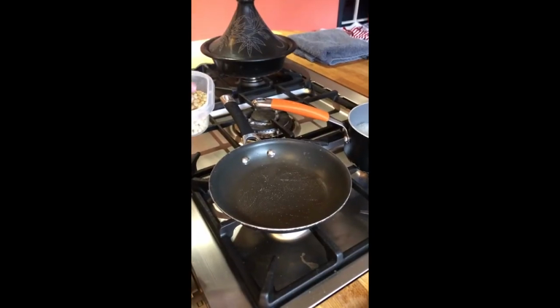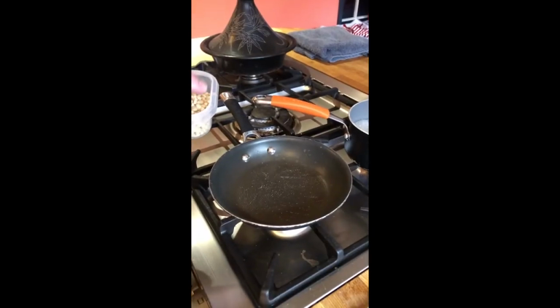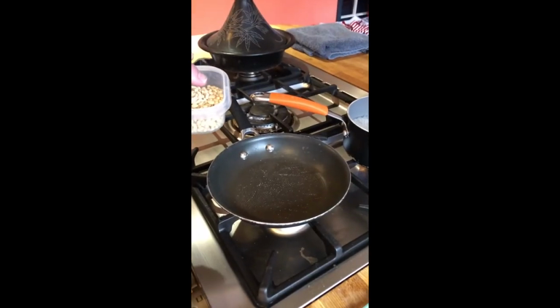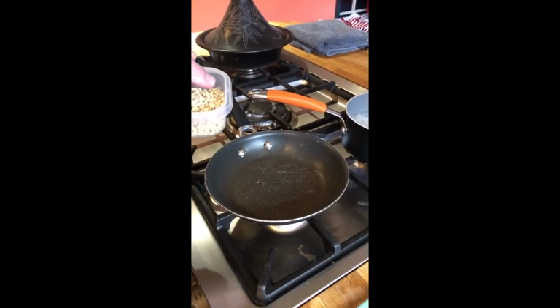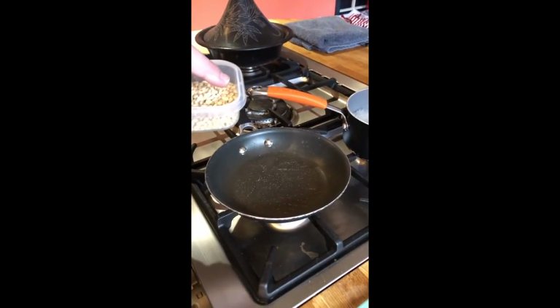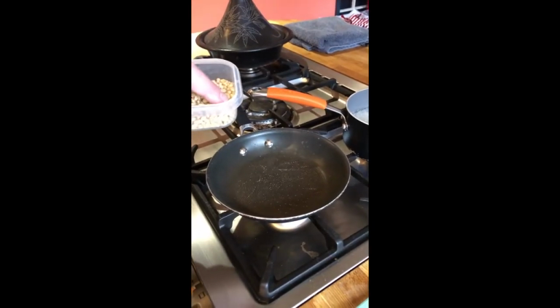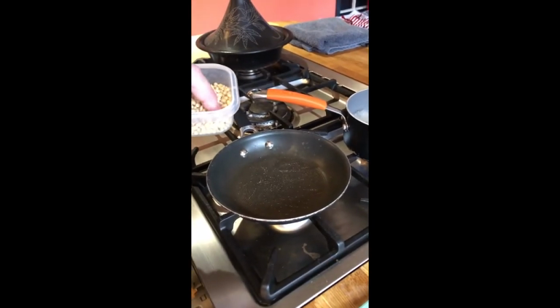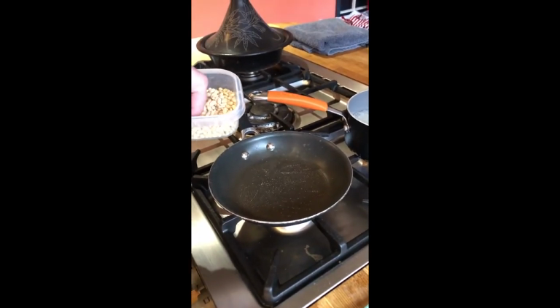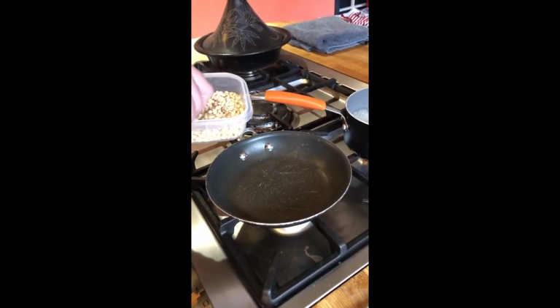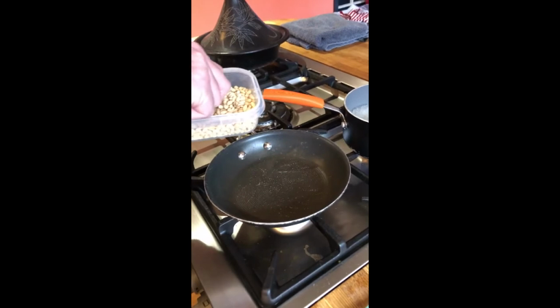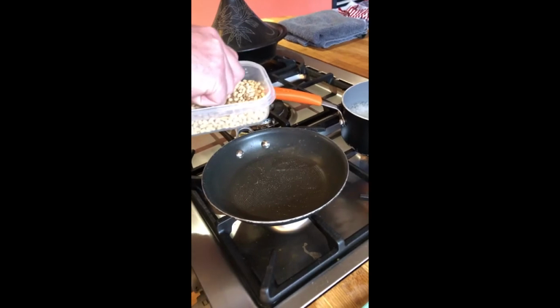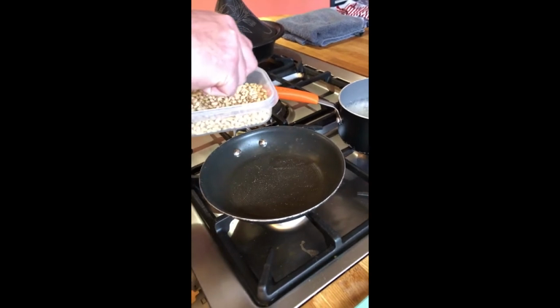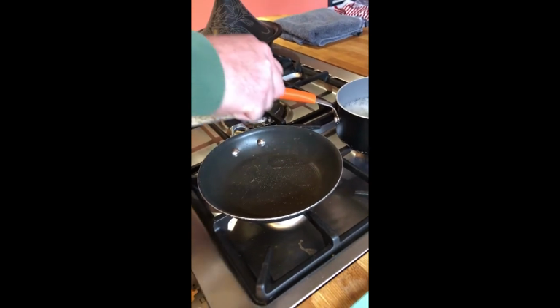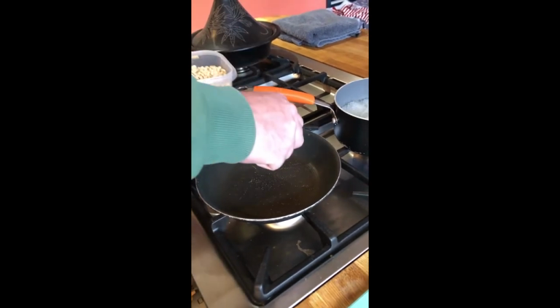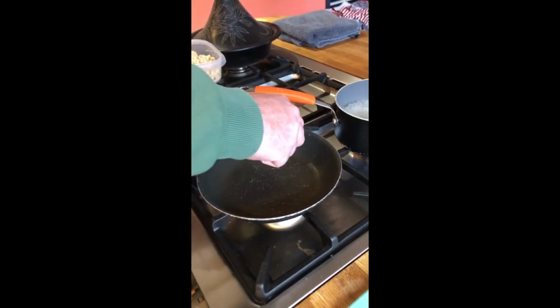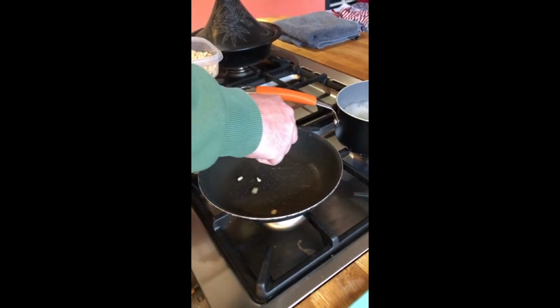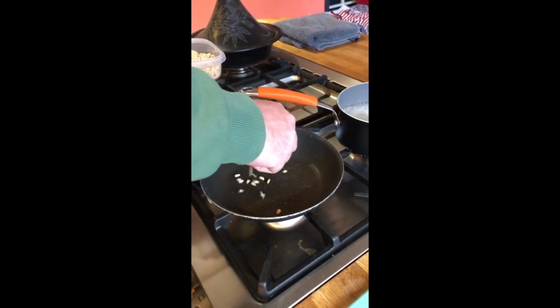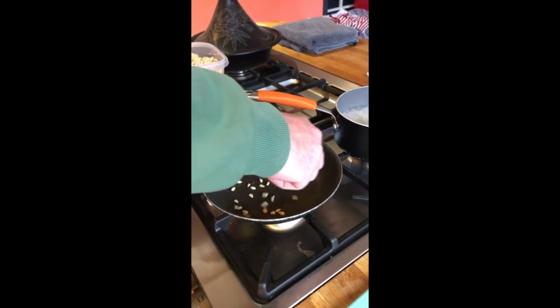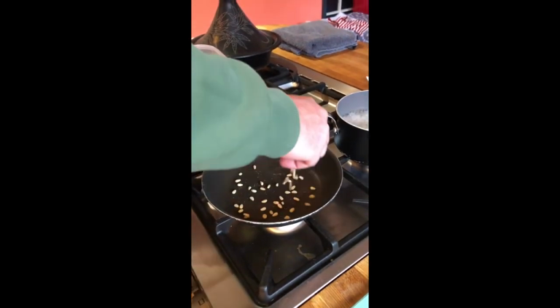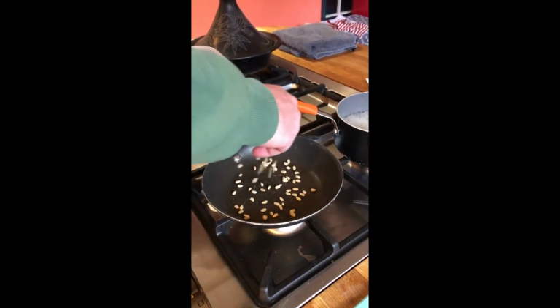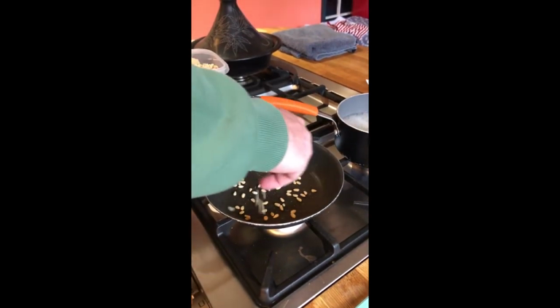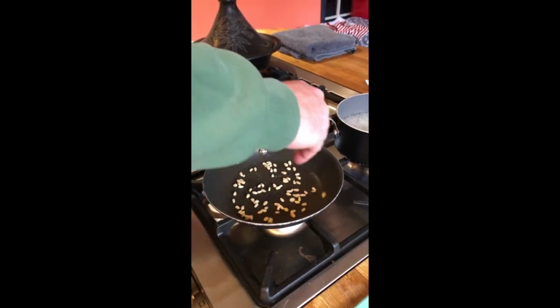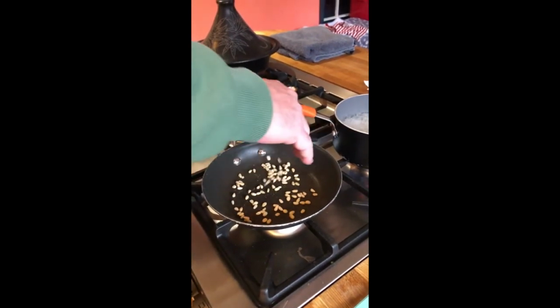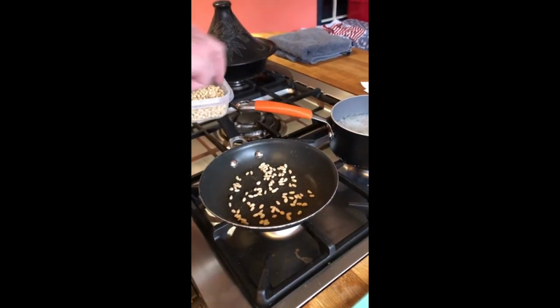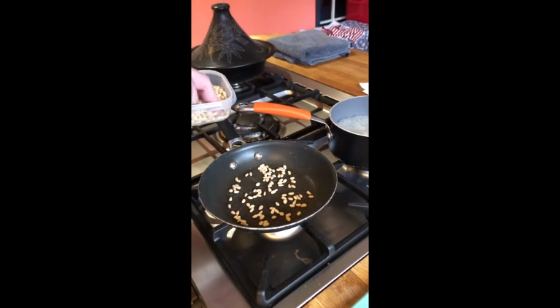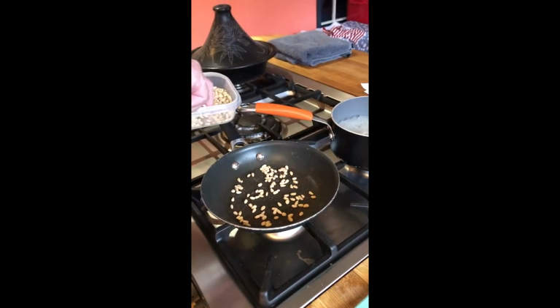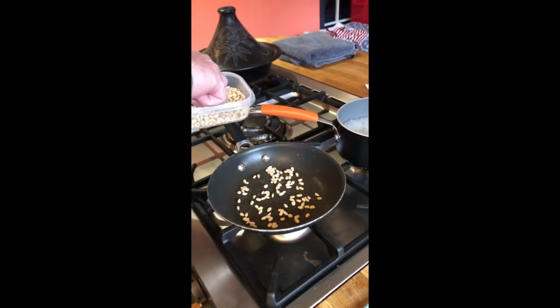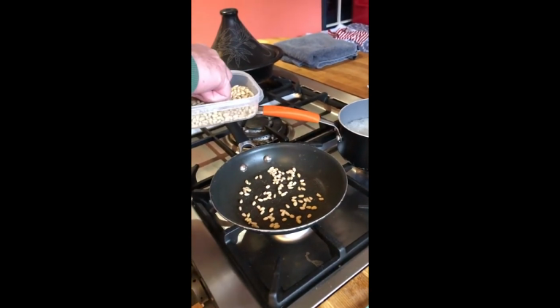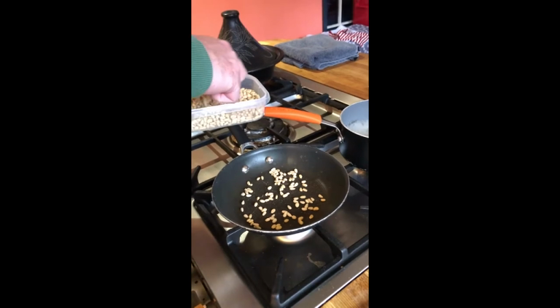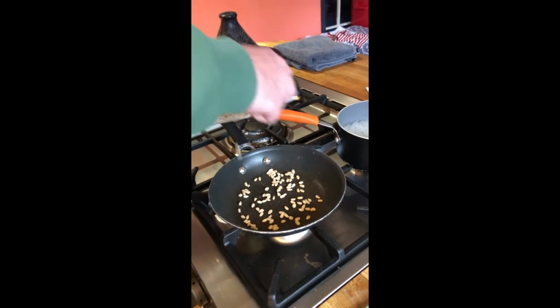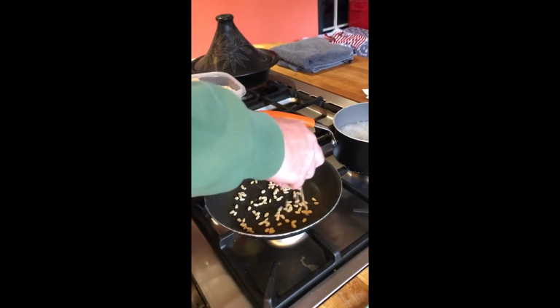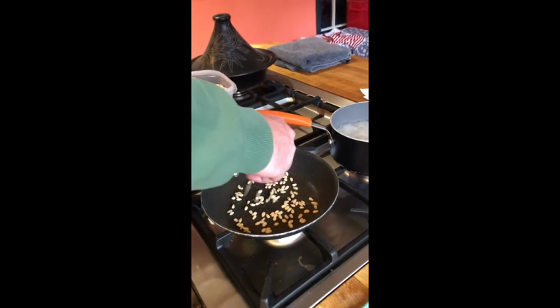Then add about 2 tablespoons of pine nuts to the pan and toast them for about 2 or 3 minutes until they're nice and crispy or toasted.